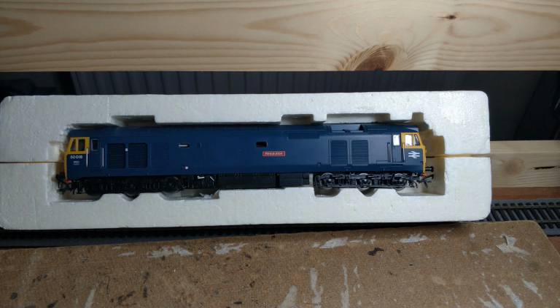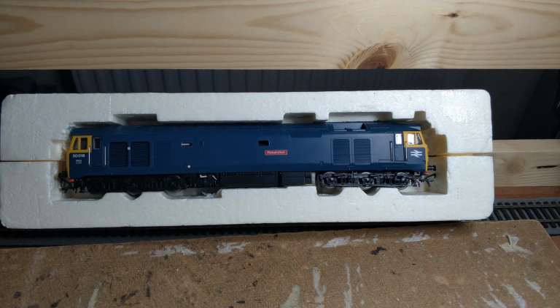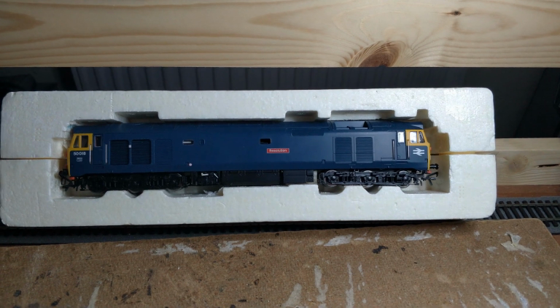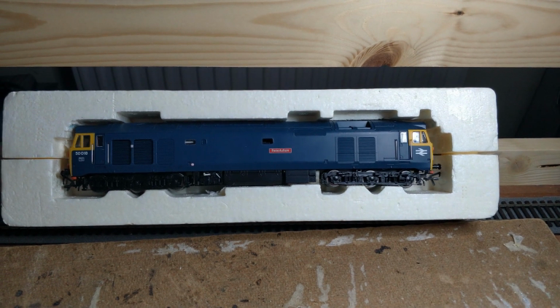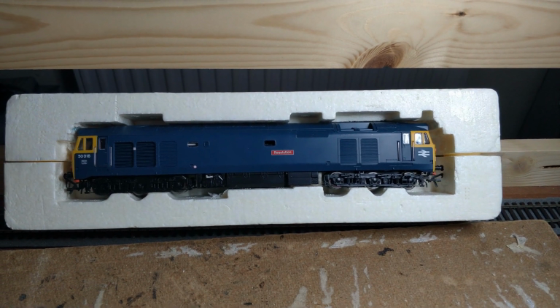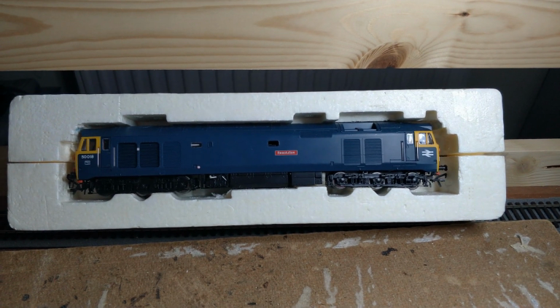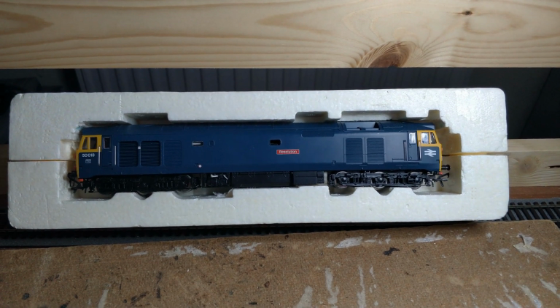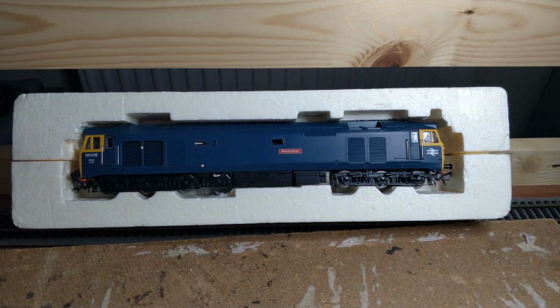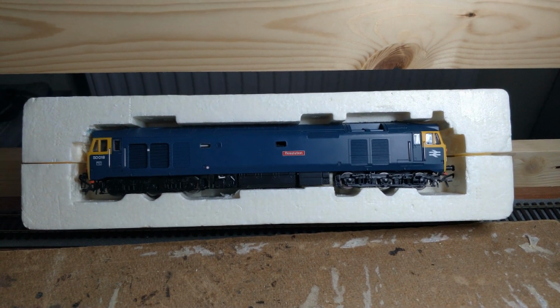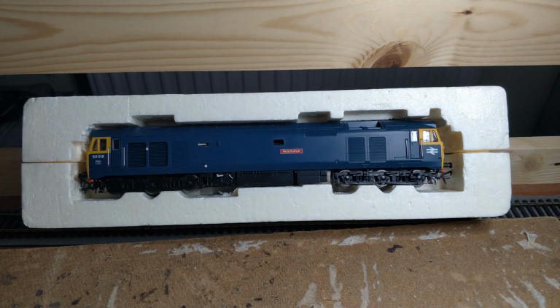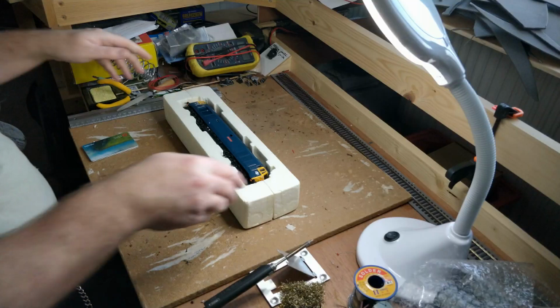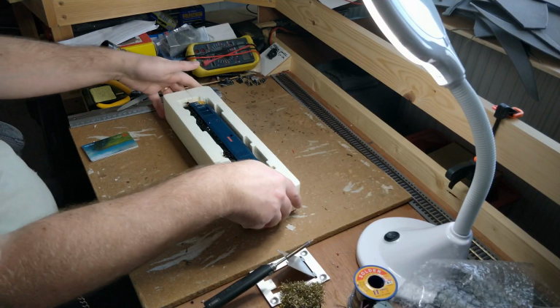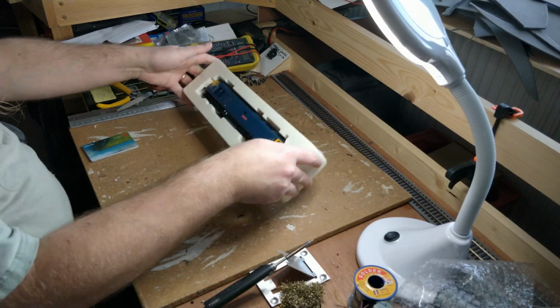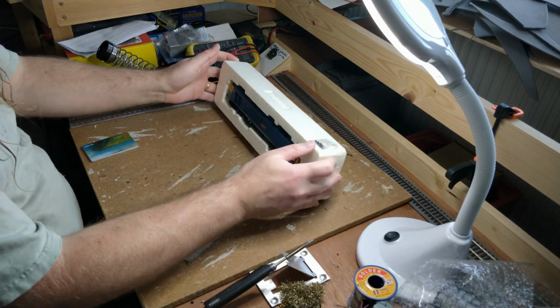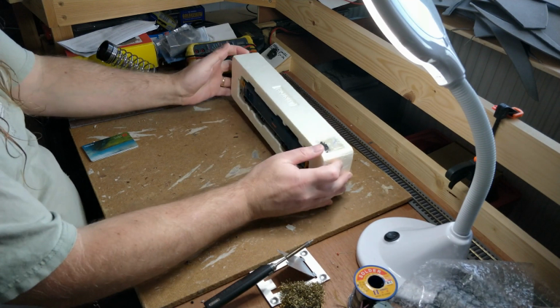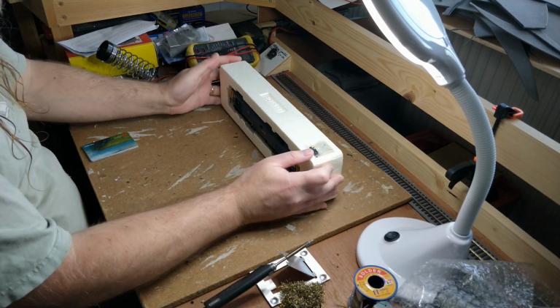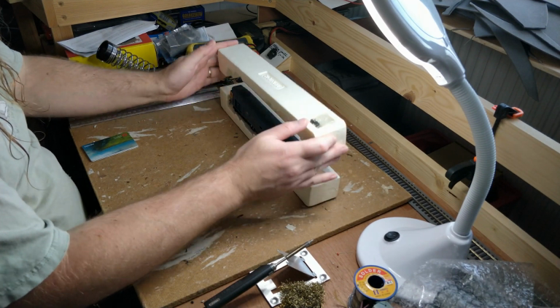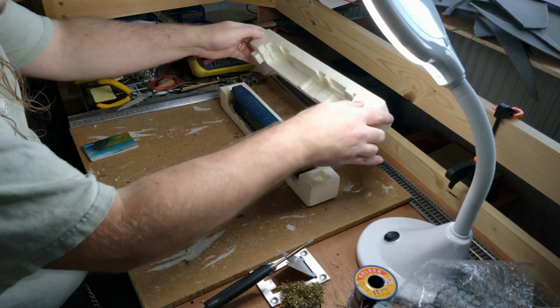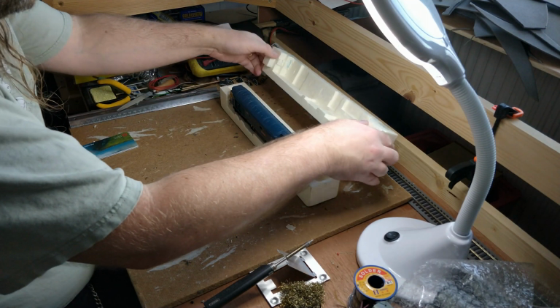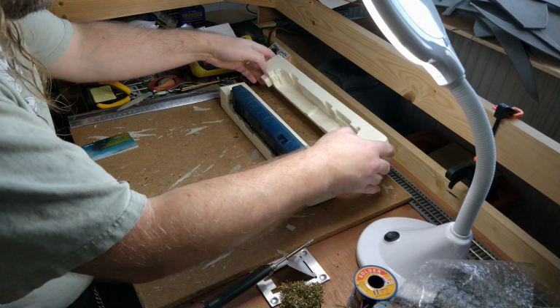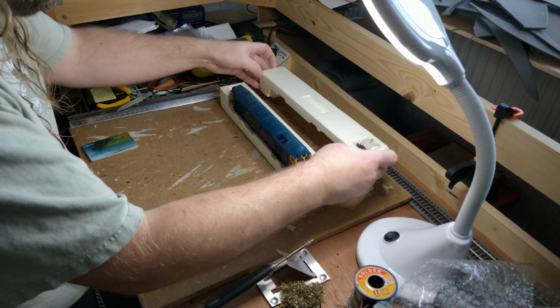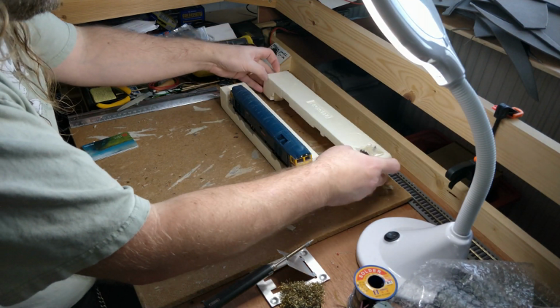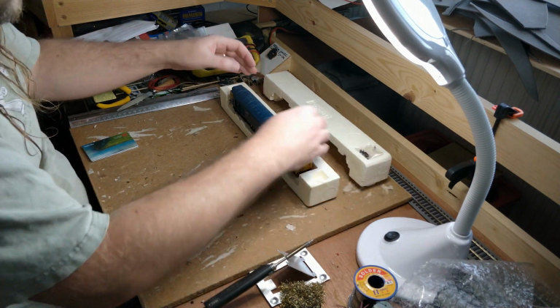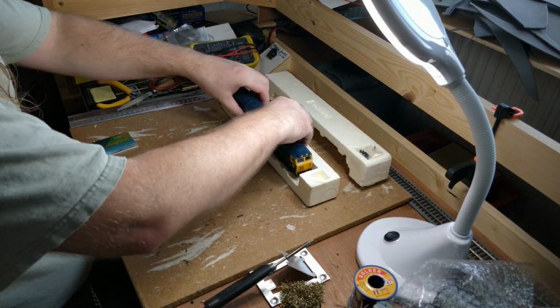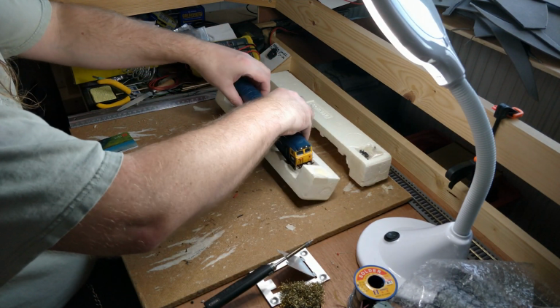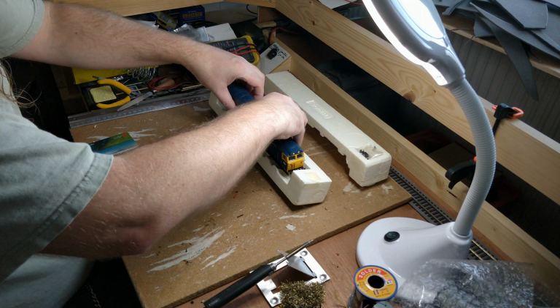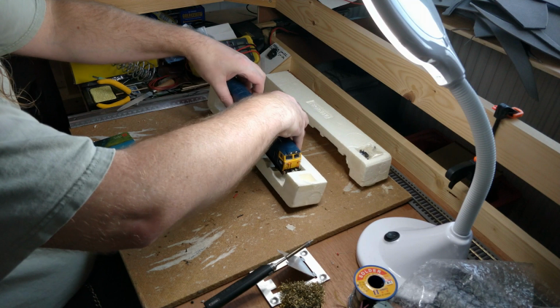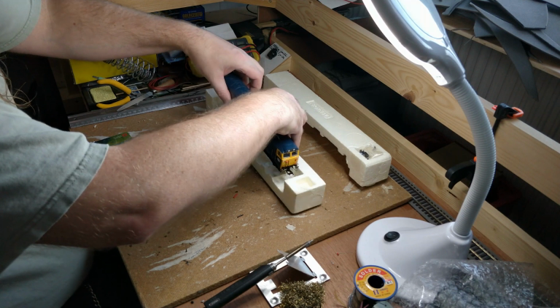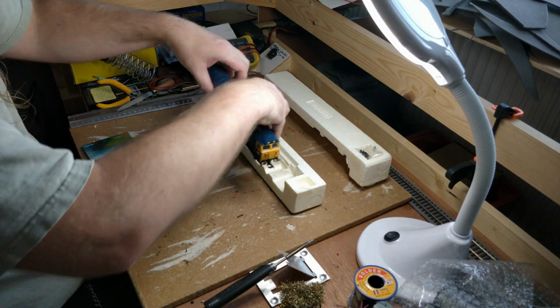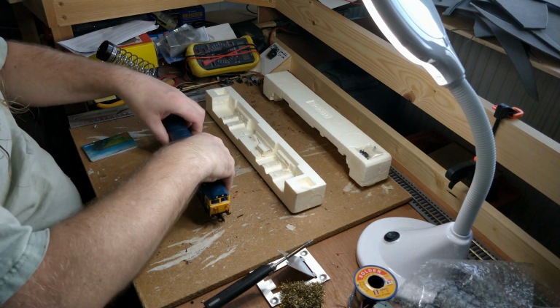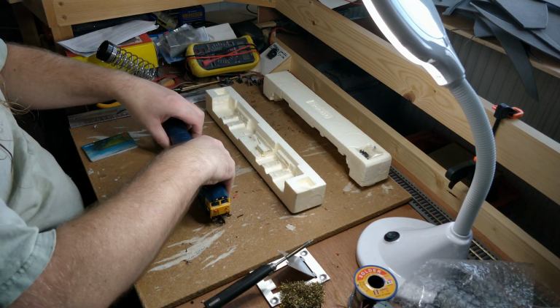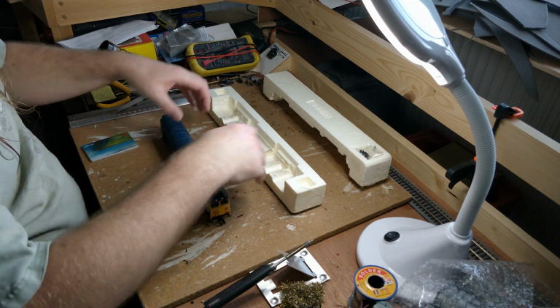Hello everyone, welcome back to my workbench up here in the study at Dongitz Model Railway. I acquired this Hornby Class 50 second hand relatively recently, not long before the Acura Scale announcement in fact.